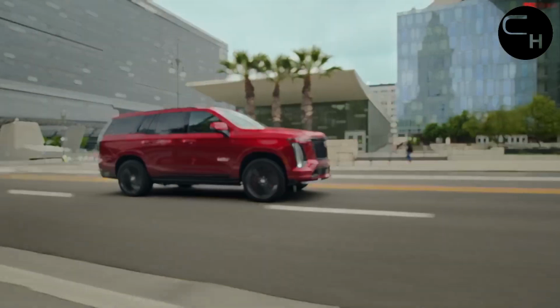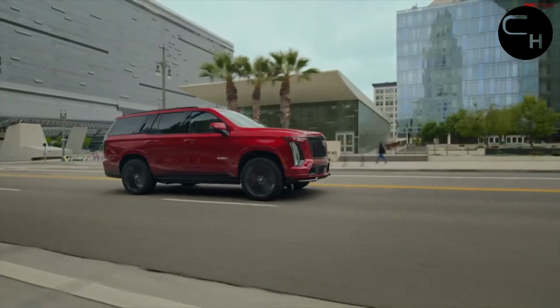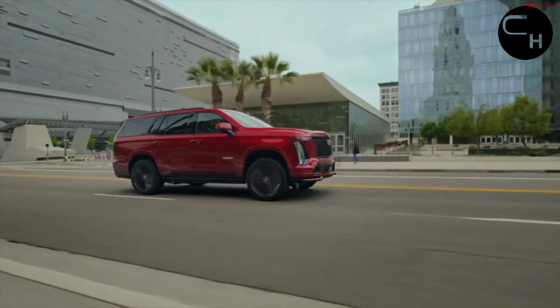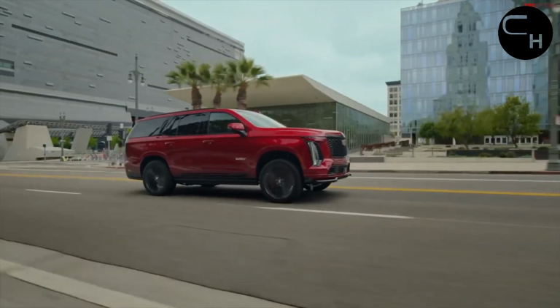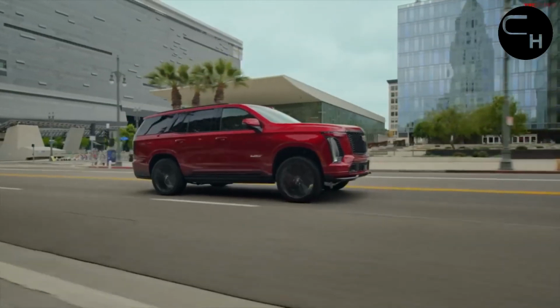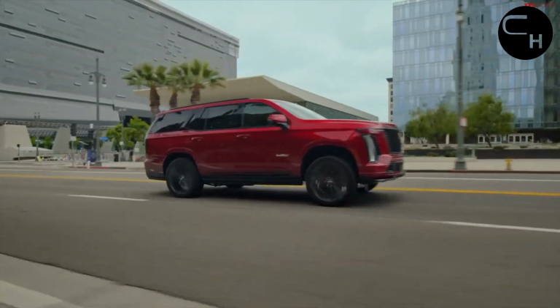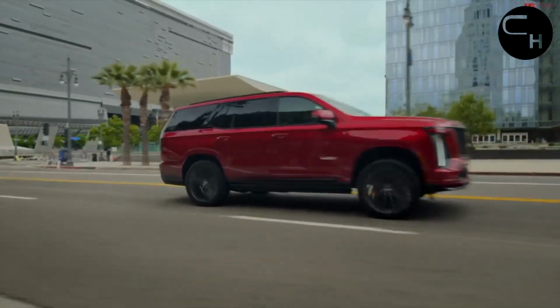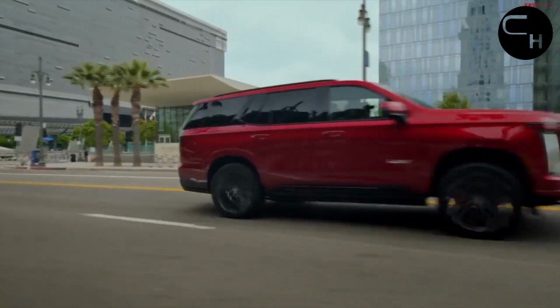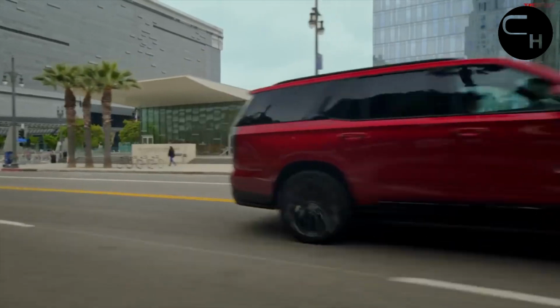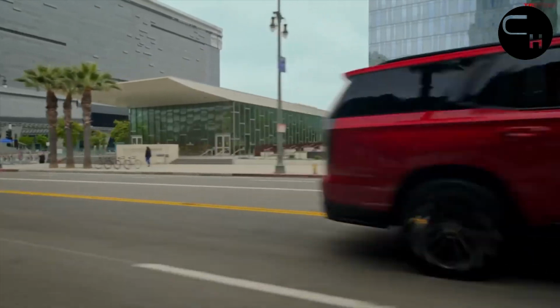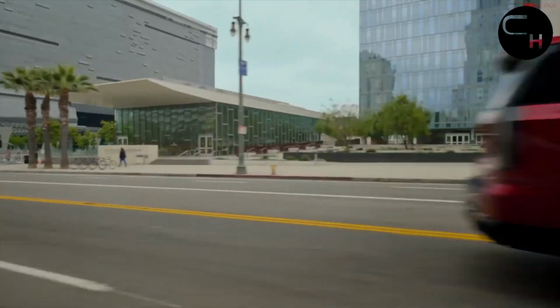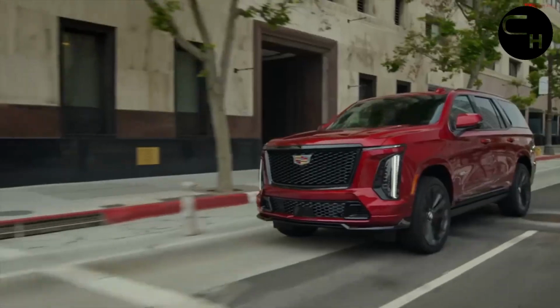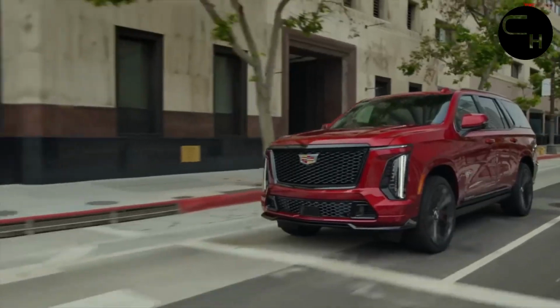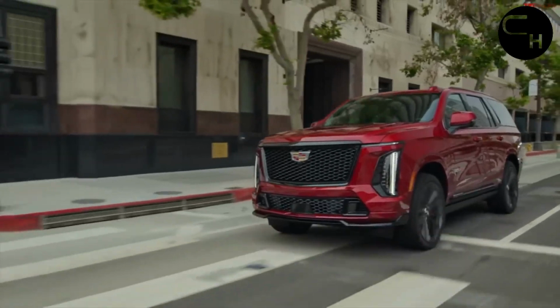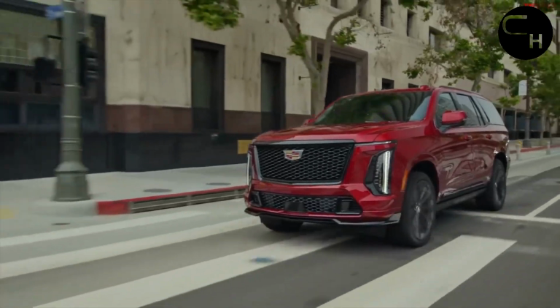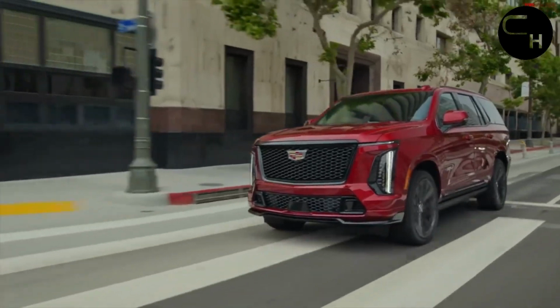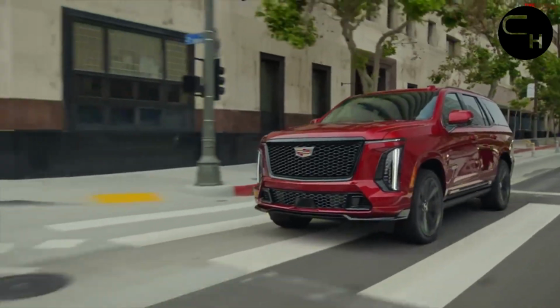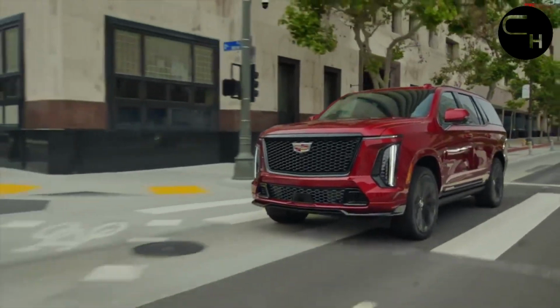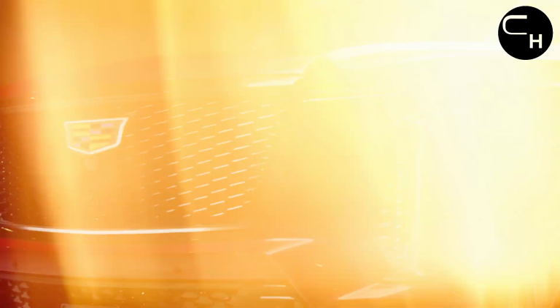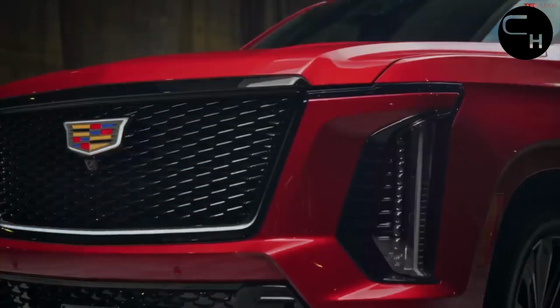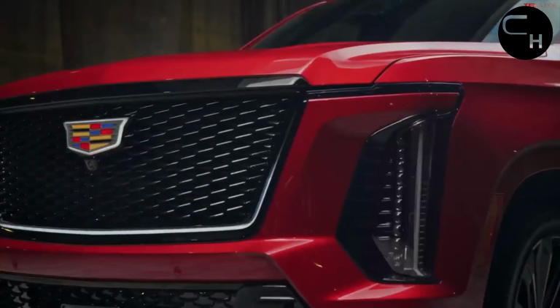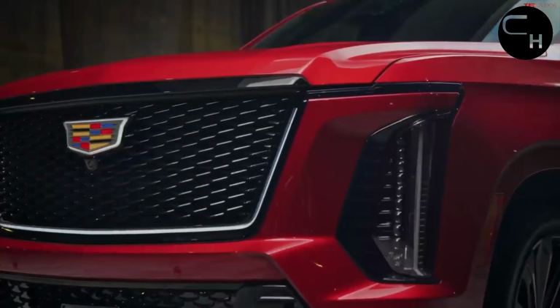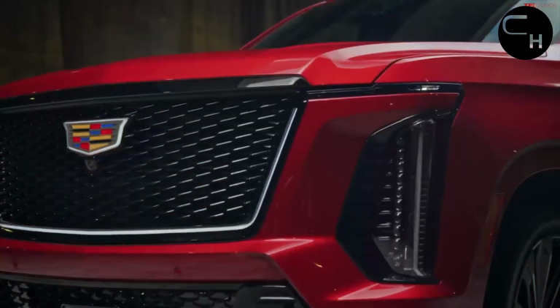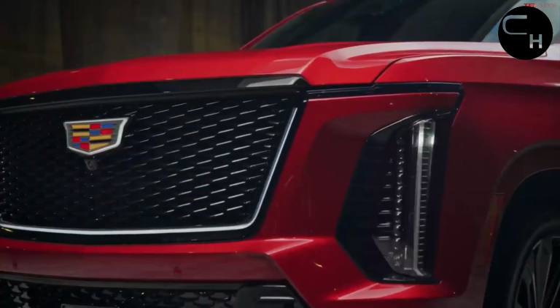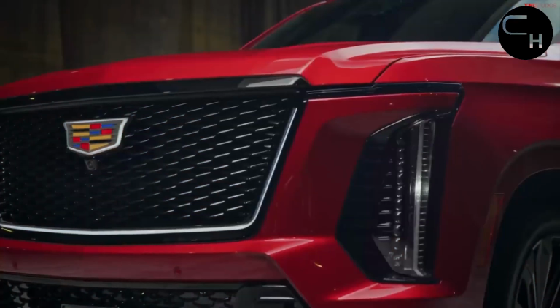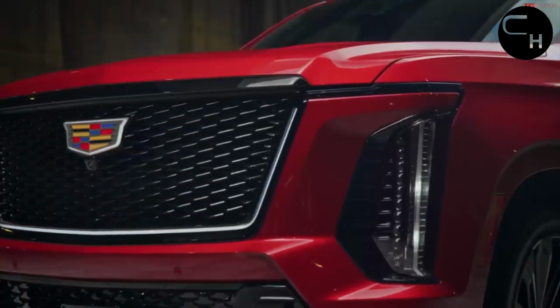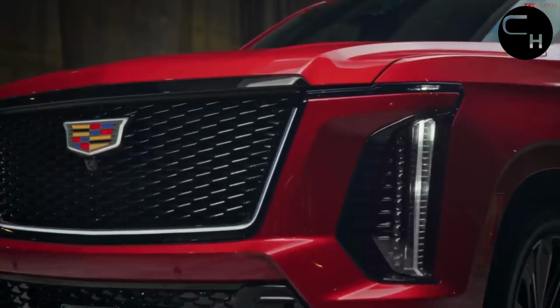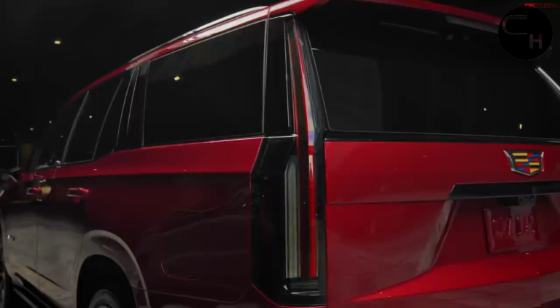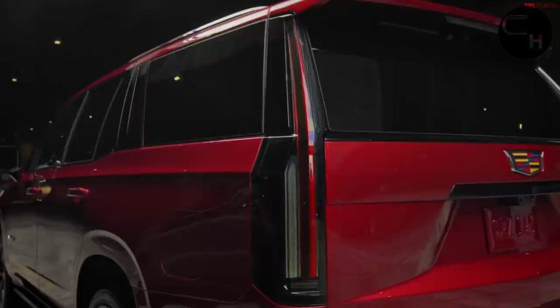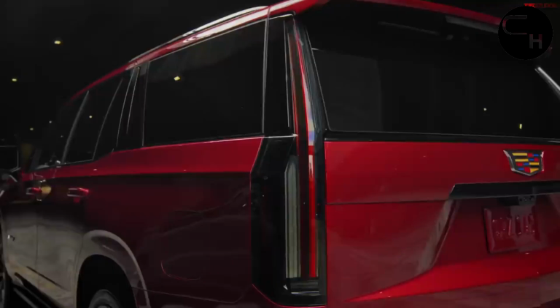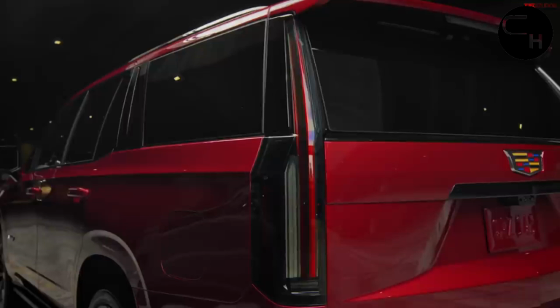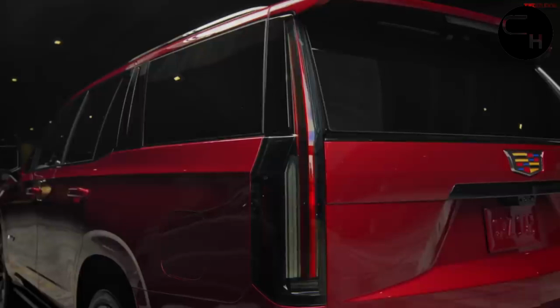But for those craving more, the Escalade offers a dose of excess with the Escalade V. This version packs a supercharged 6.2-liter V8.